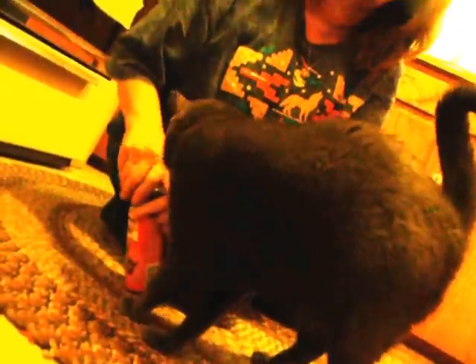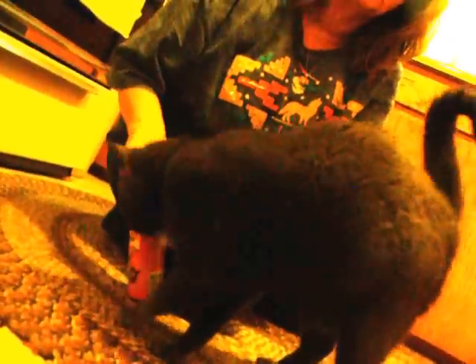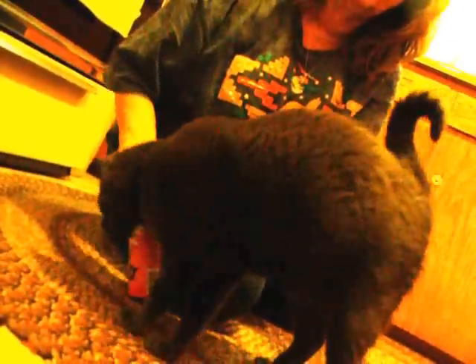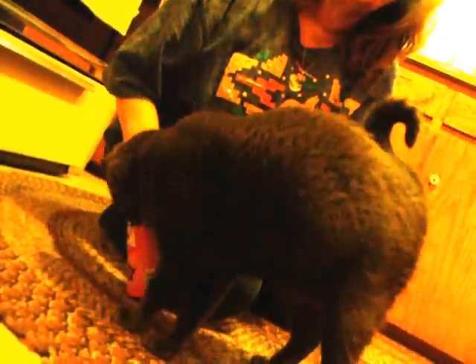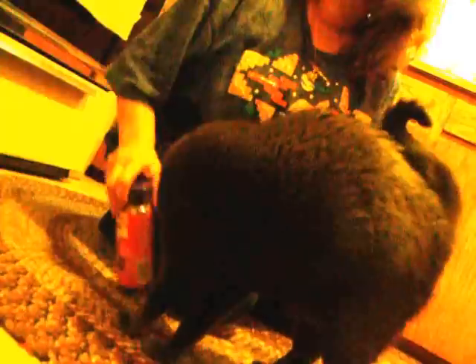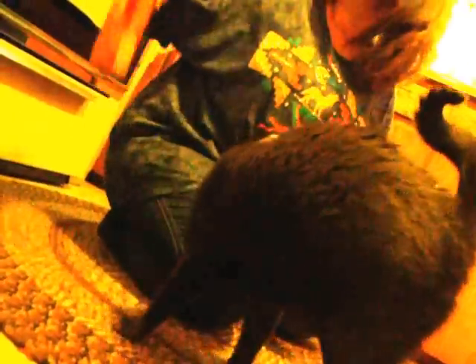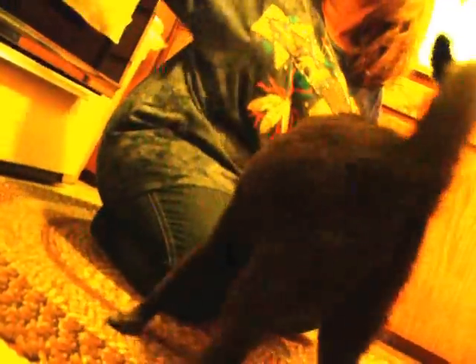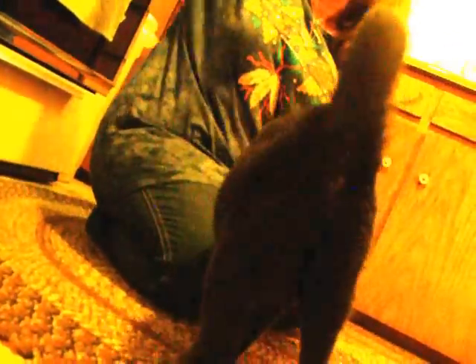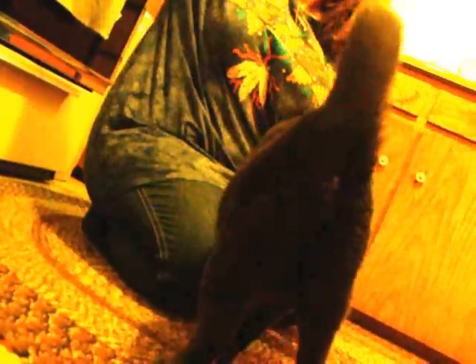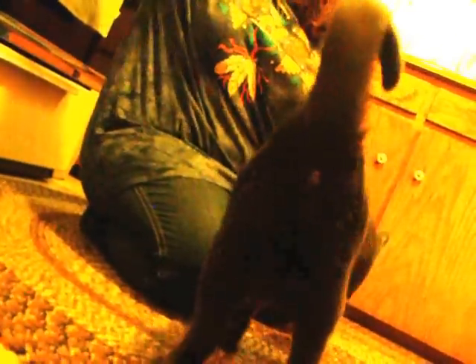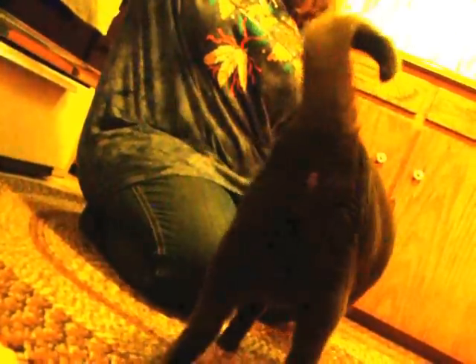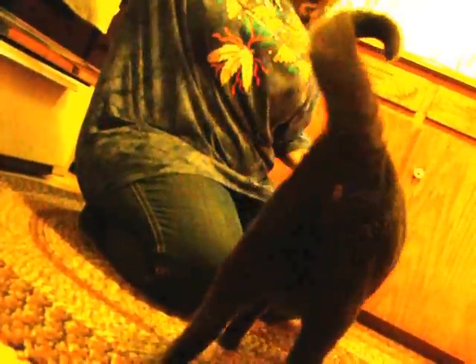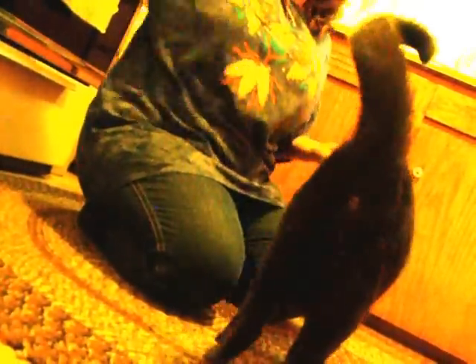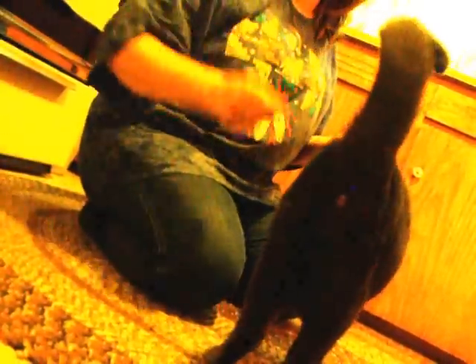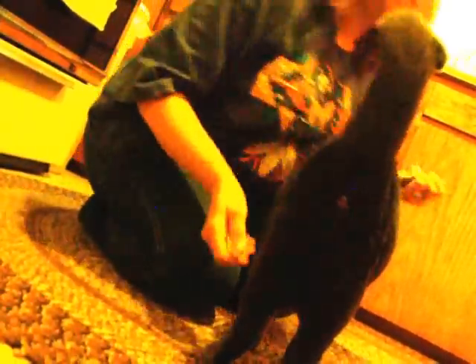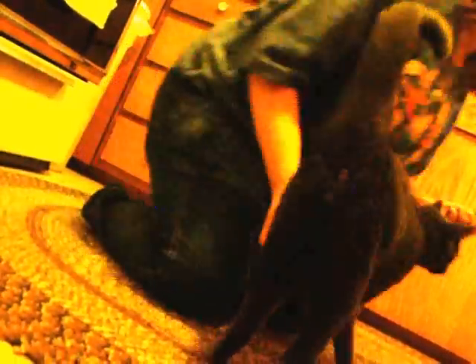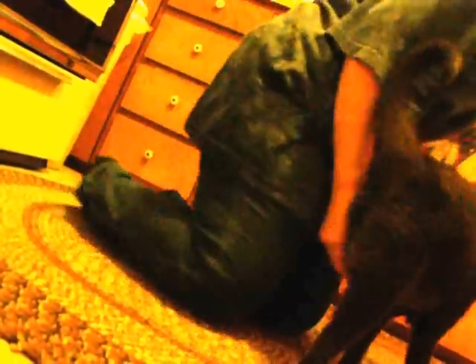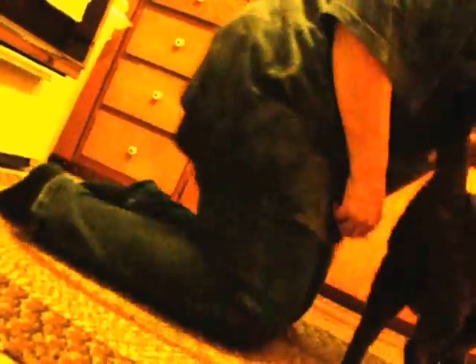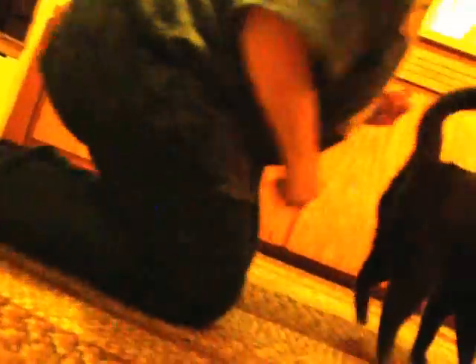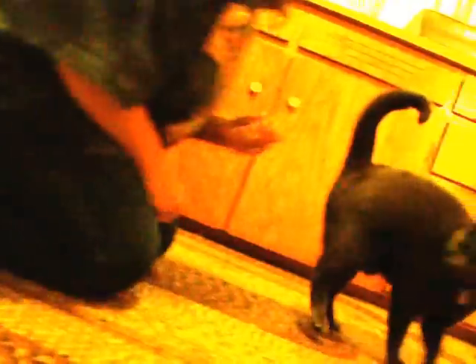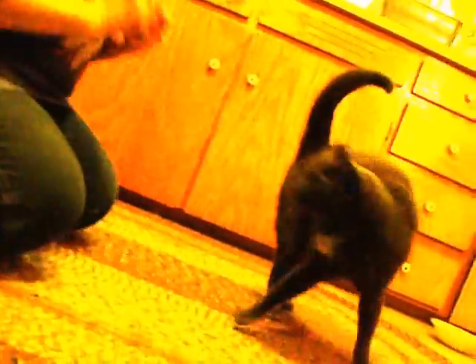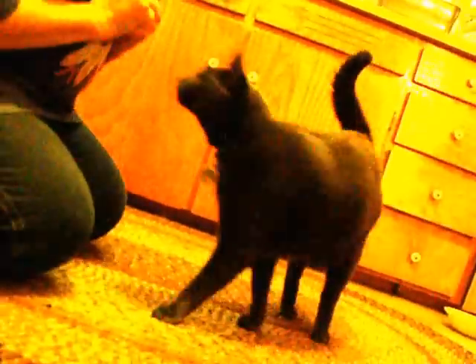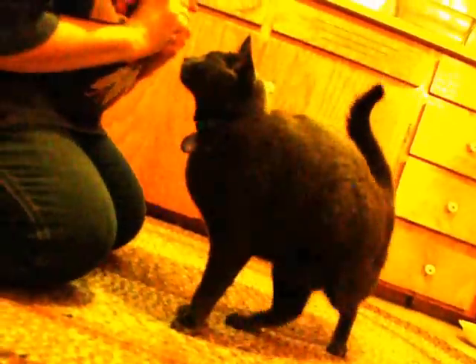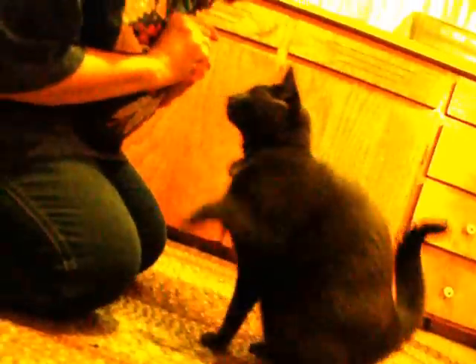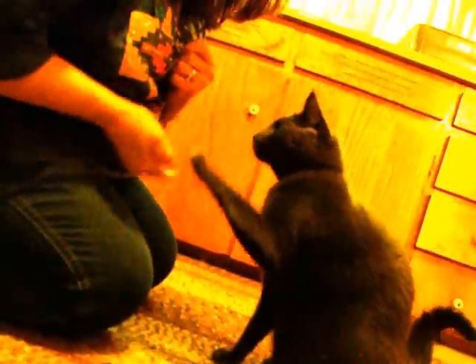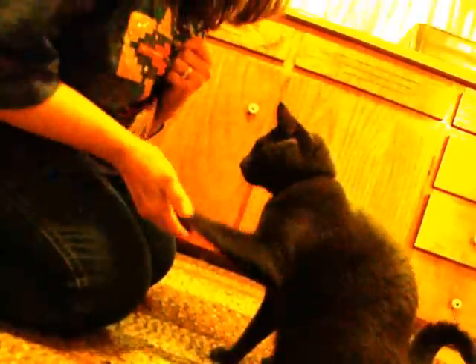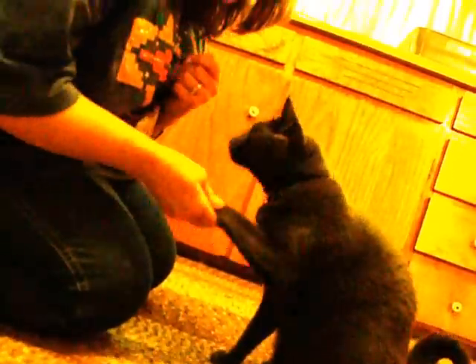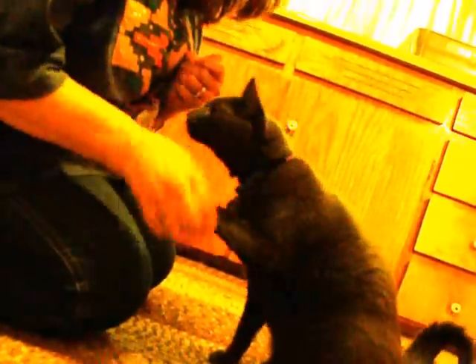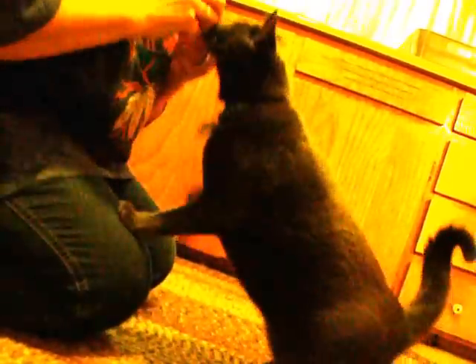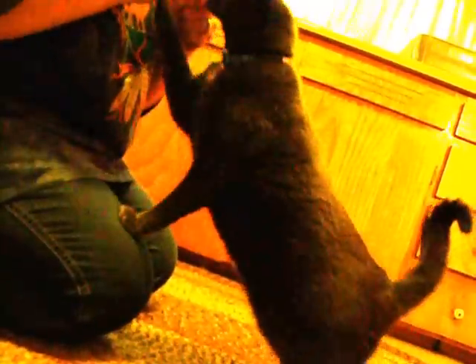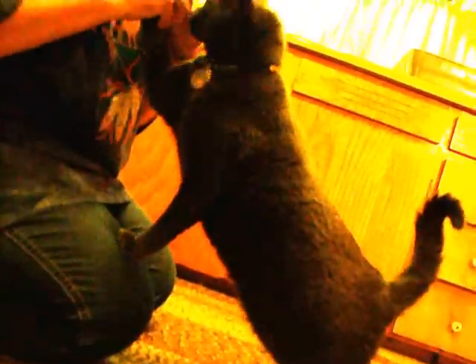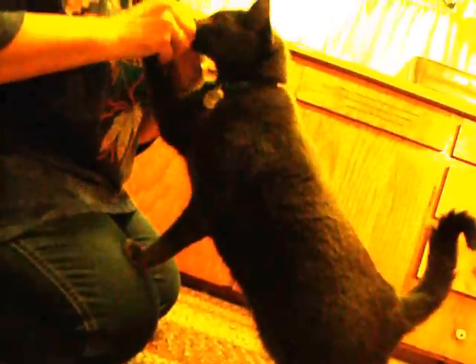We're going to say sit and paw. He's going to sit and give me one paw. Okay — sit, paw. Good boy, good boy!